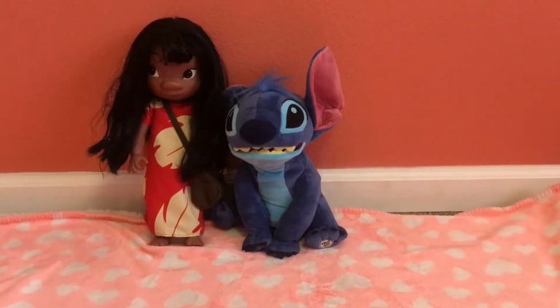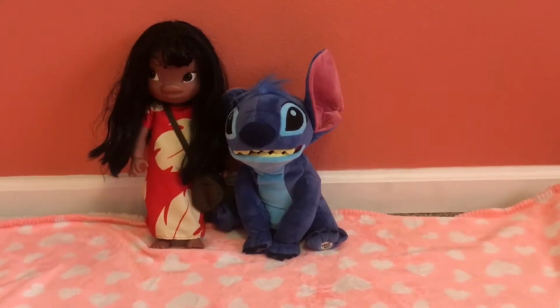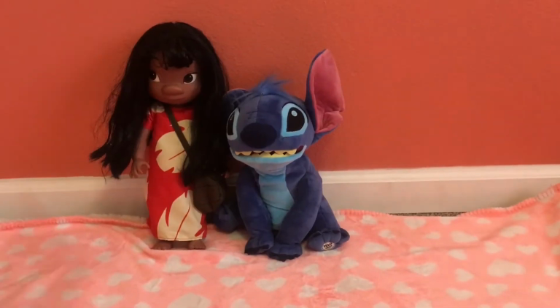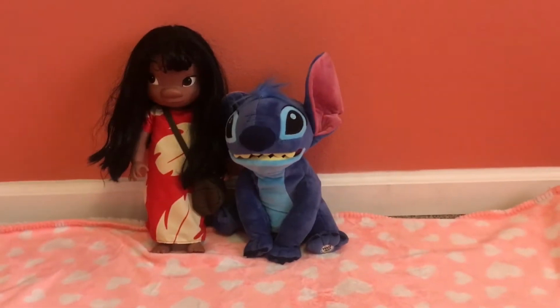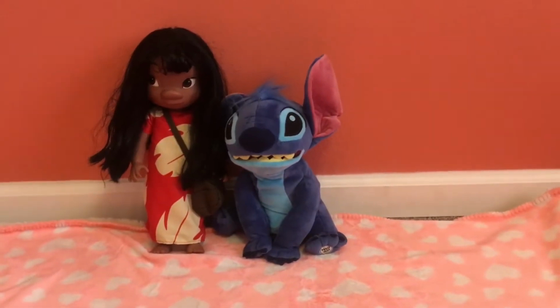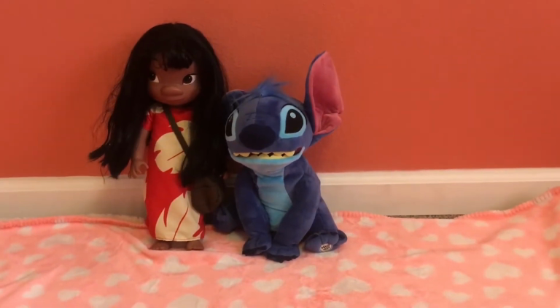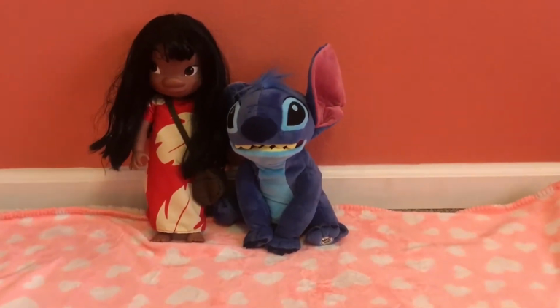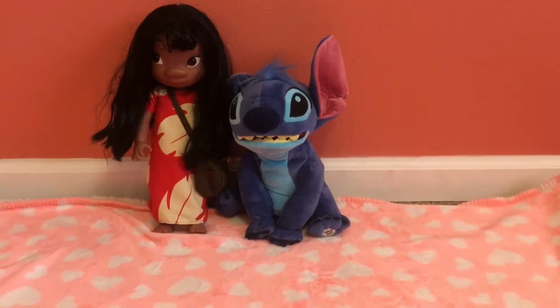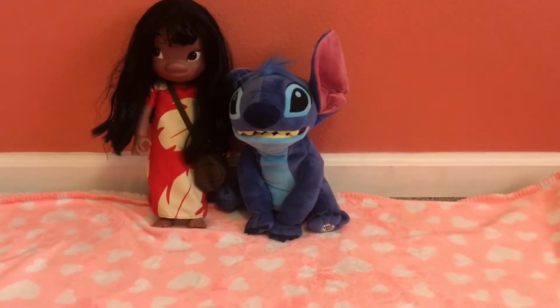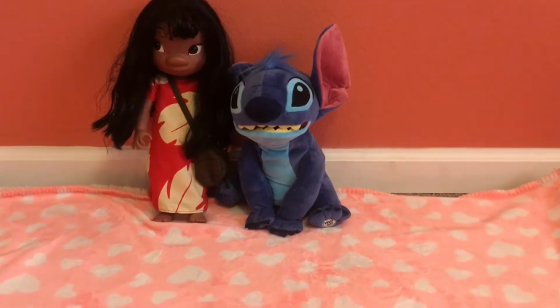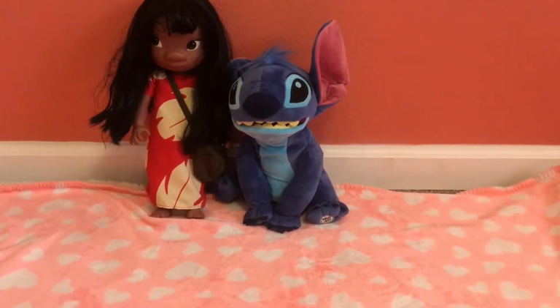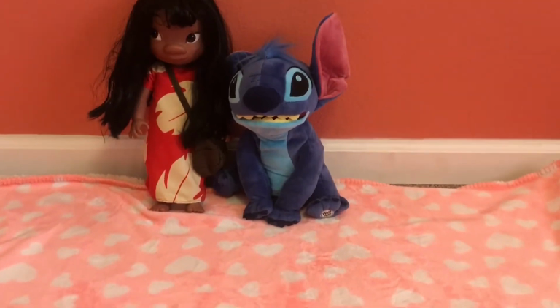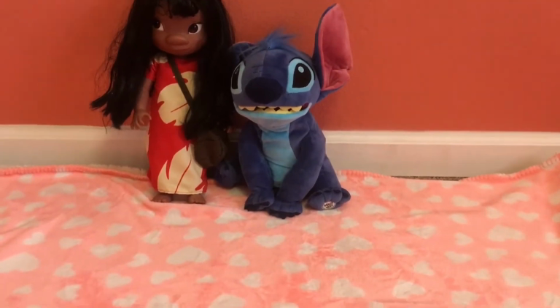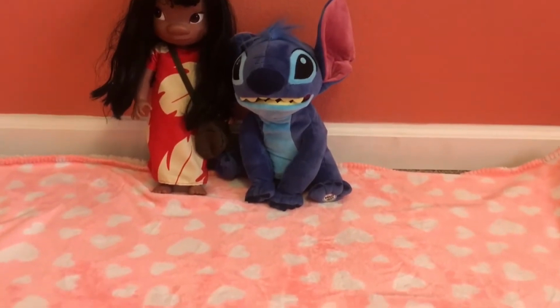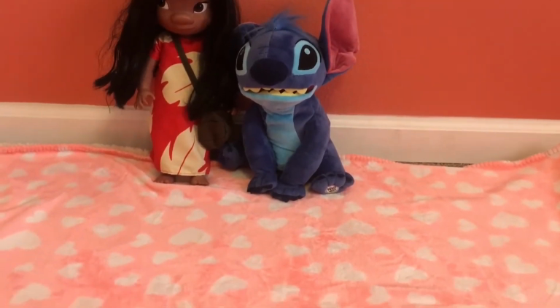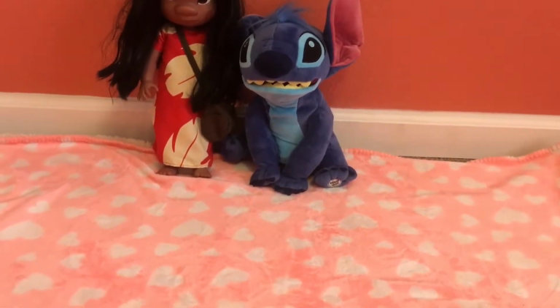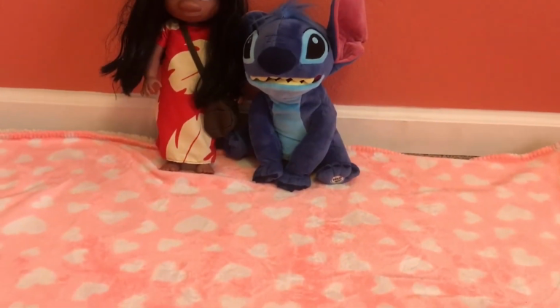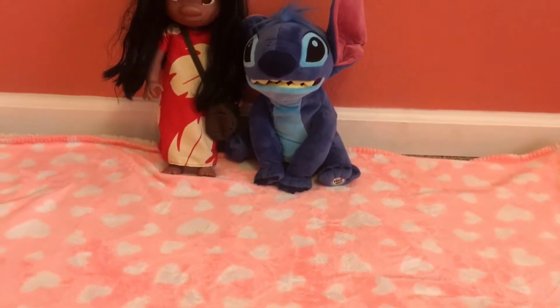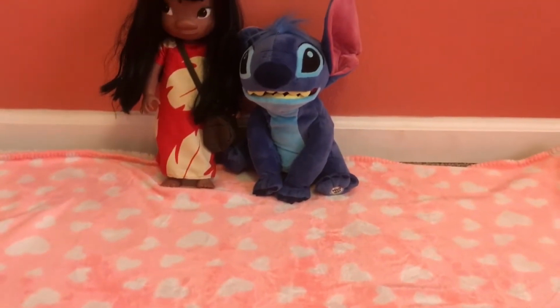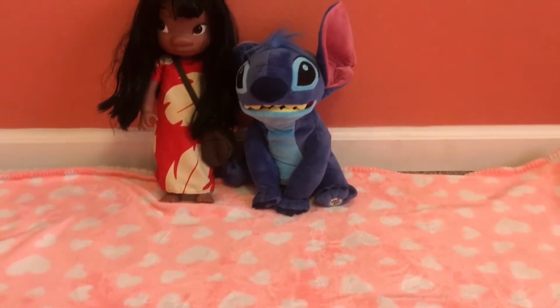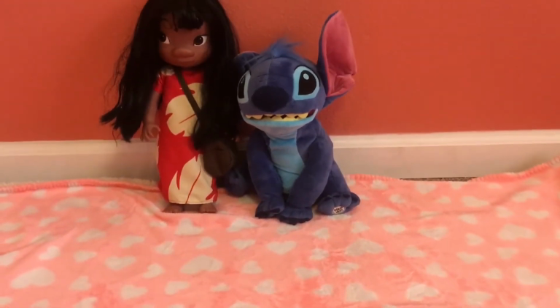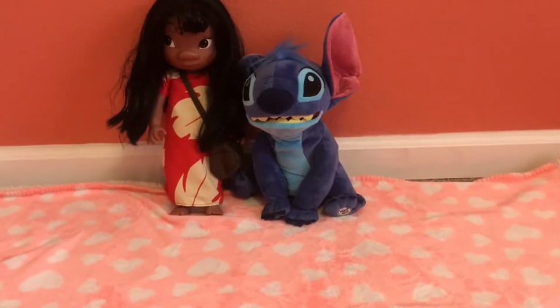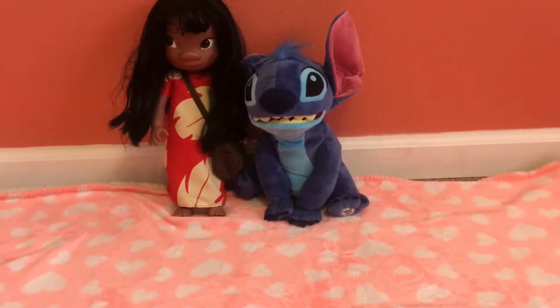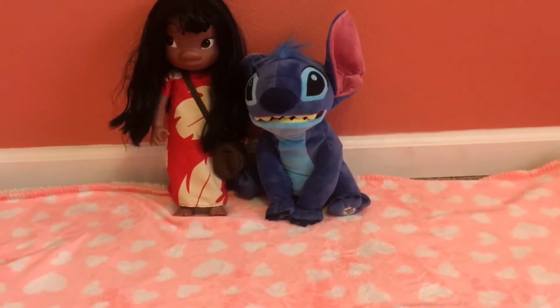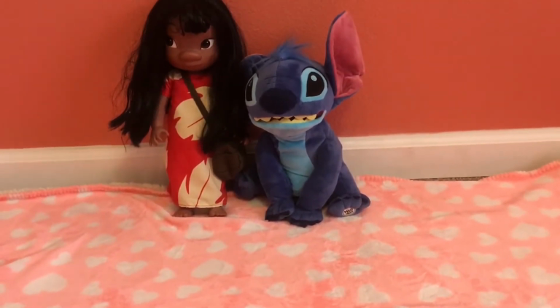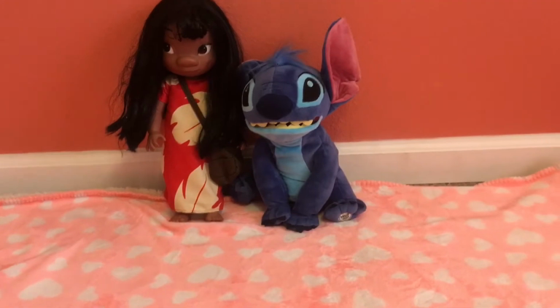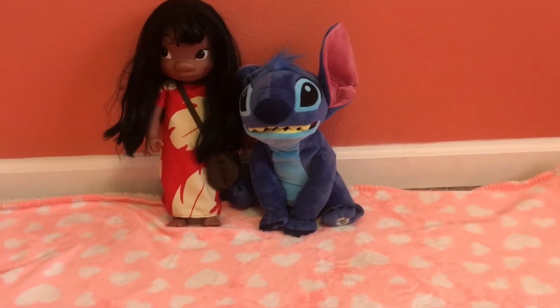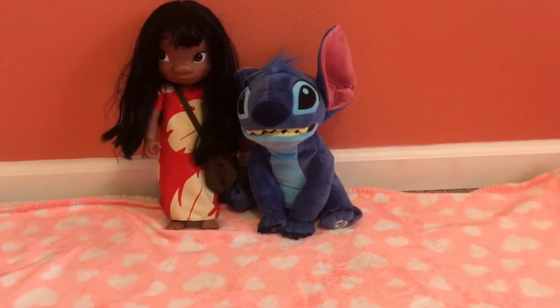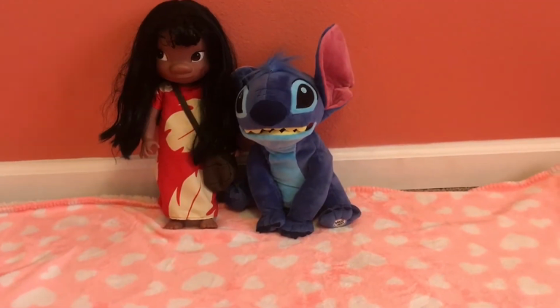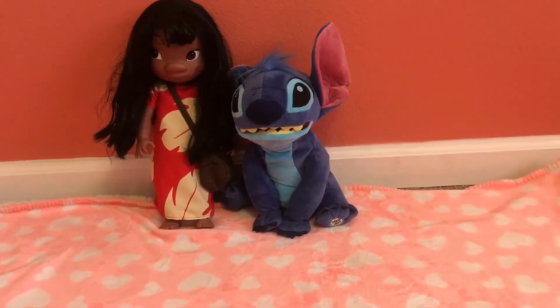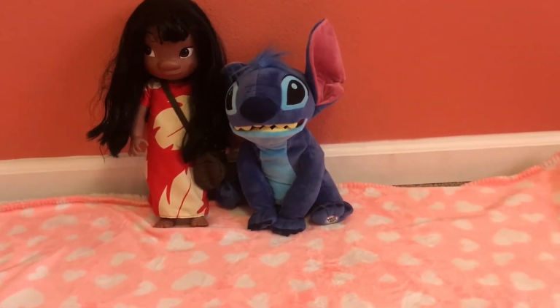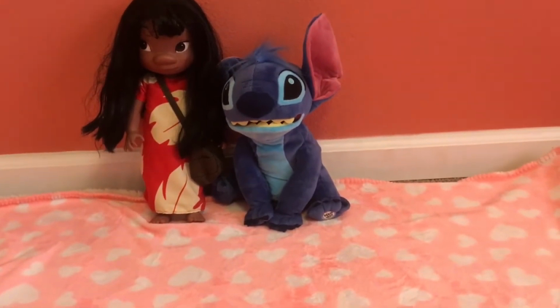Hey guys, it's Victoria. Today I'm going to do my top 15 favorite squishies, so let's get started.